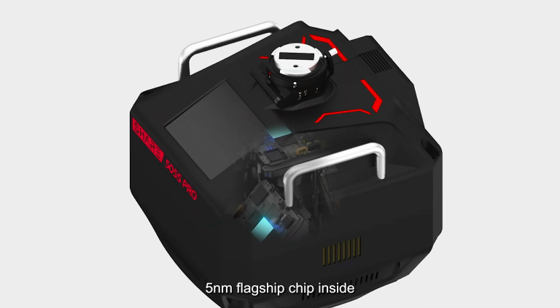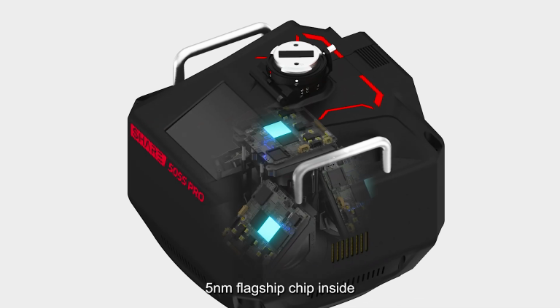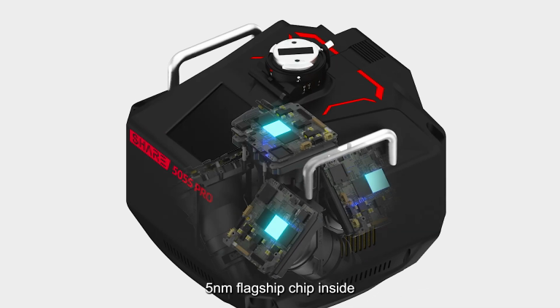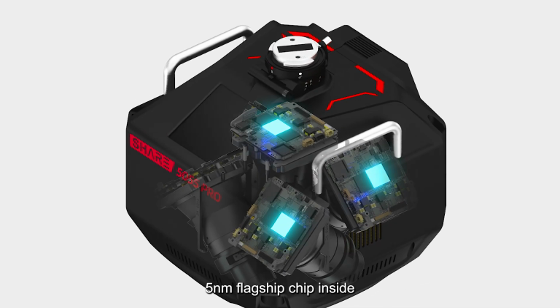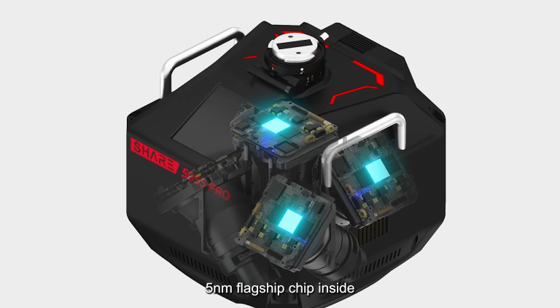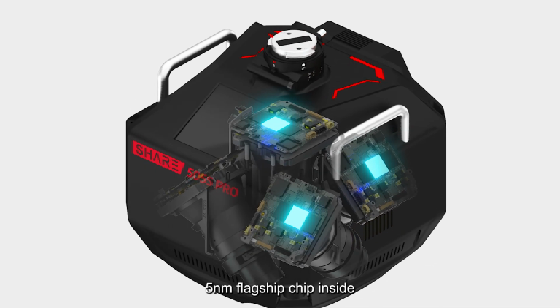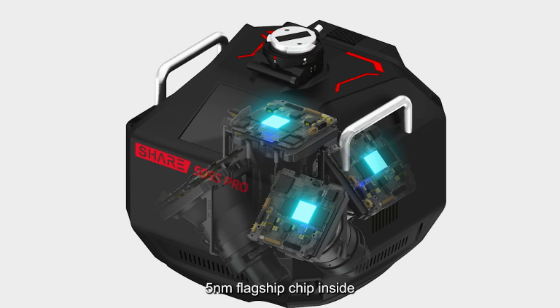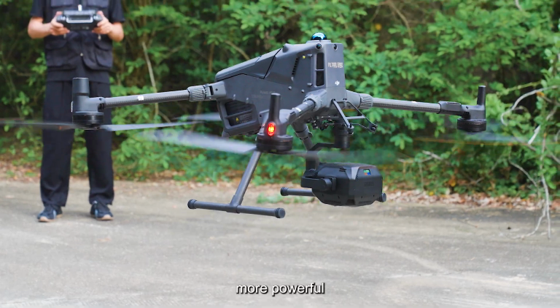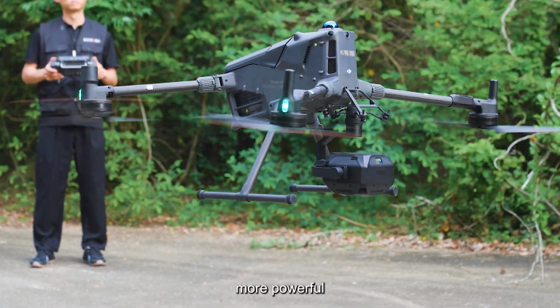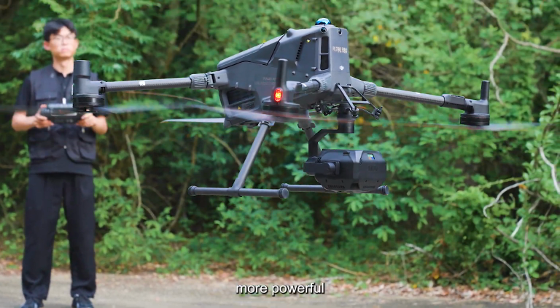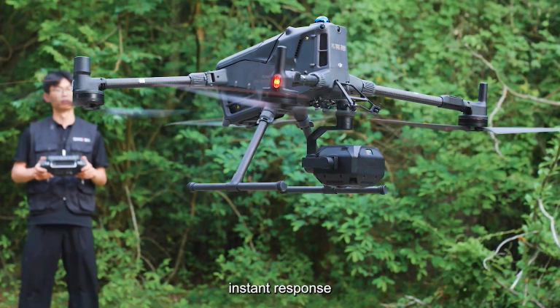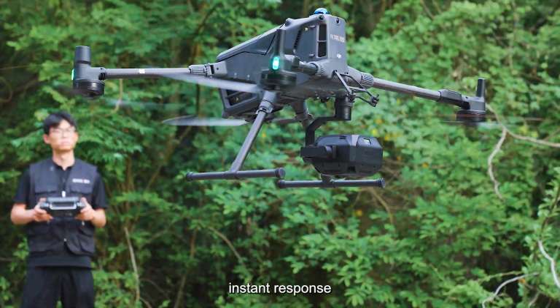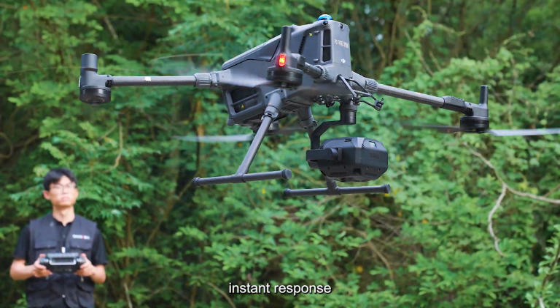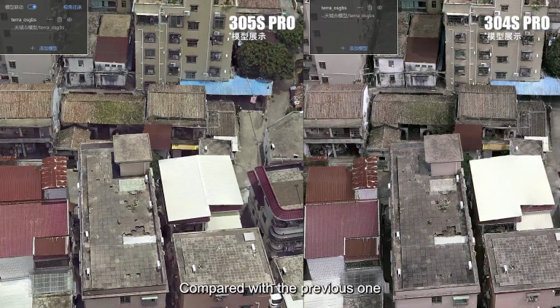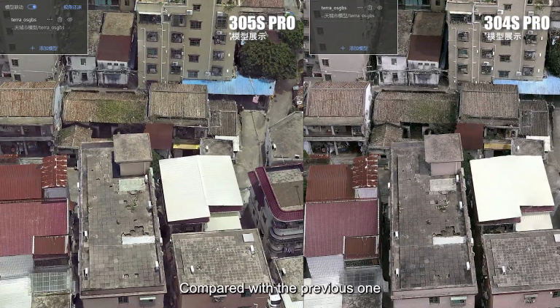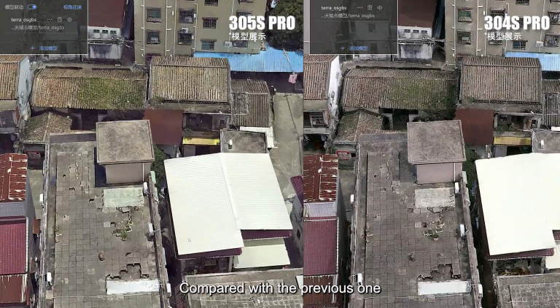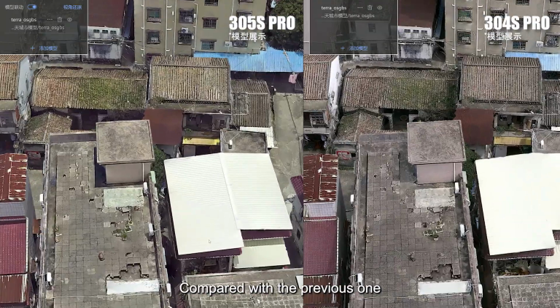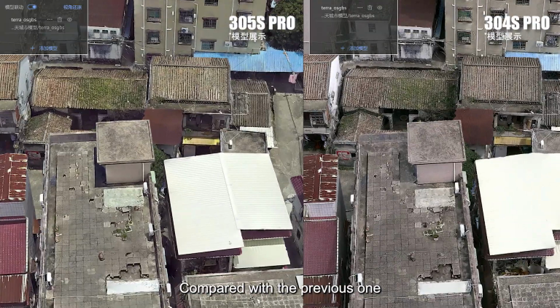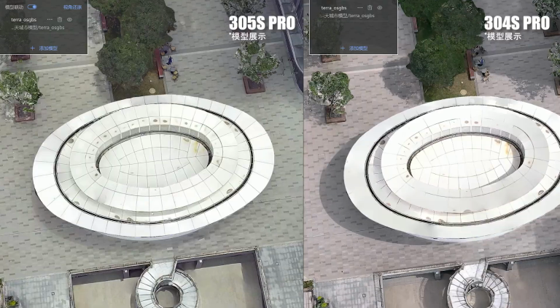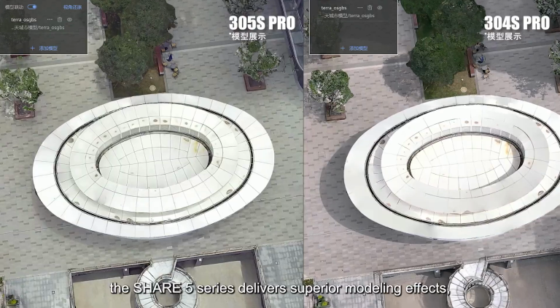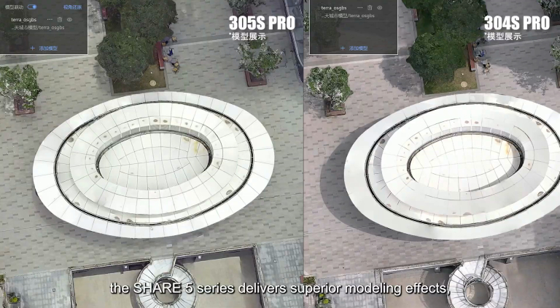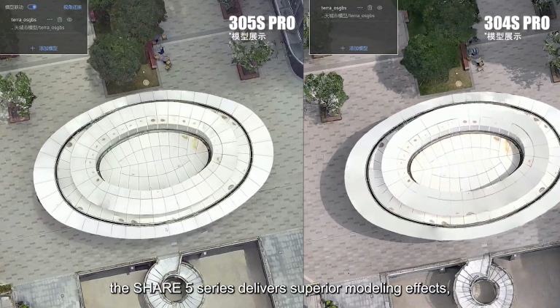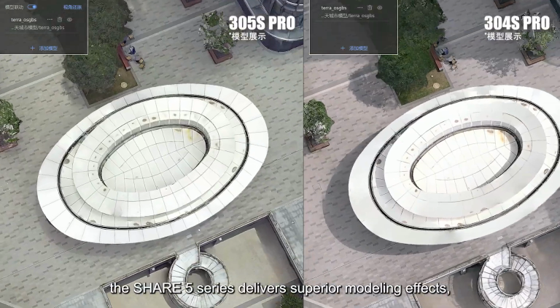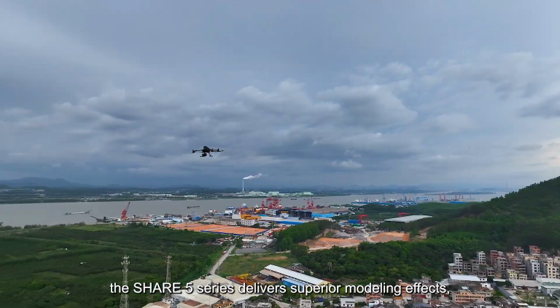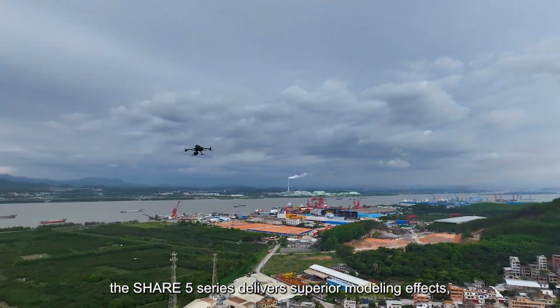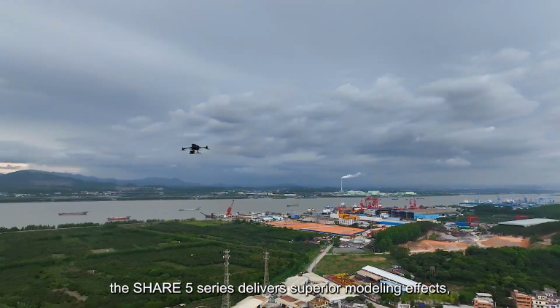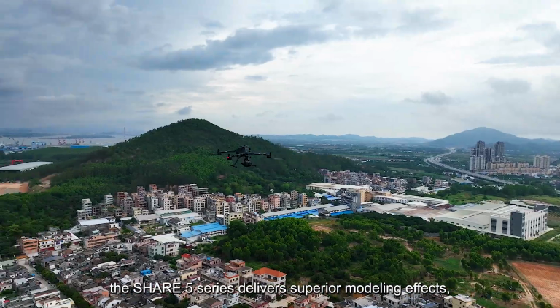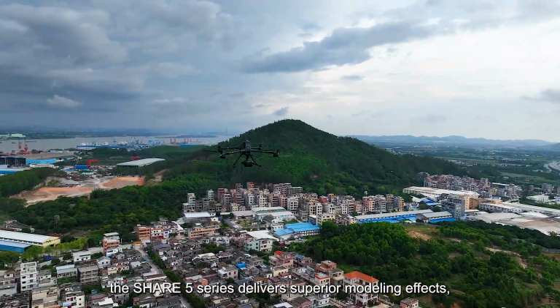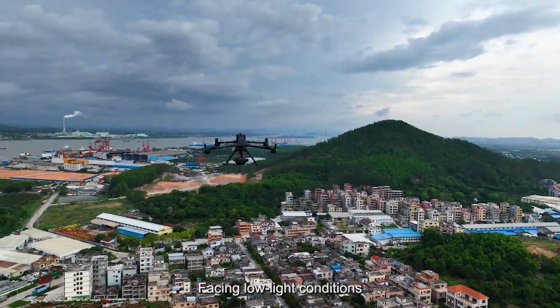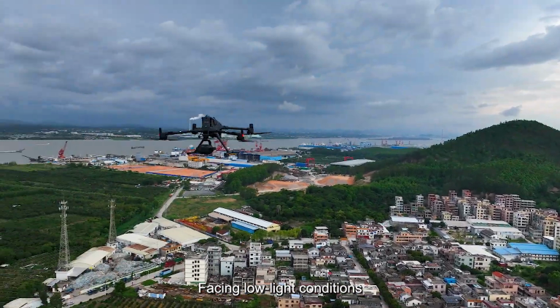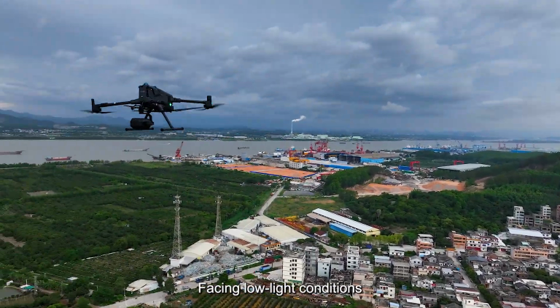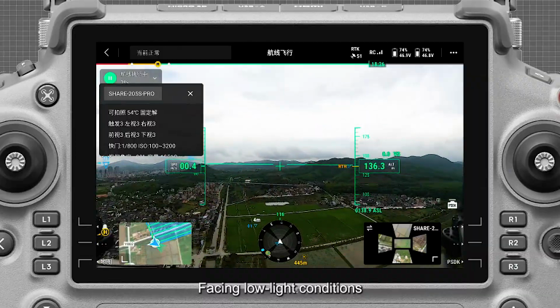With a 5nm flagship chip inside, delivering more powerful, instant response, the SHARE 5 Series delivers superior modeling effects compared with the previous generation.